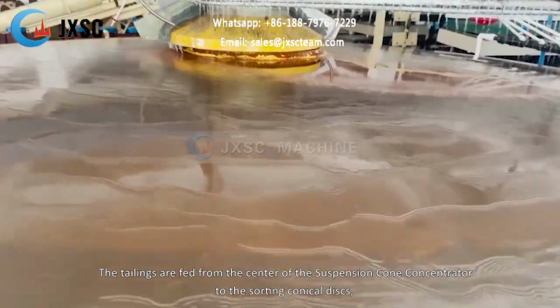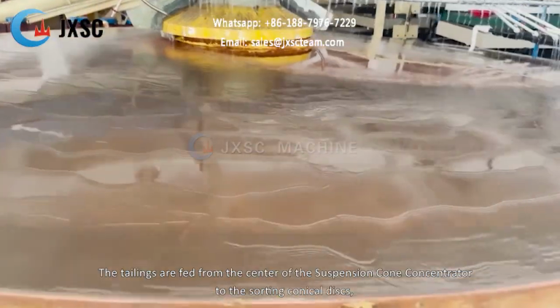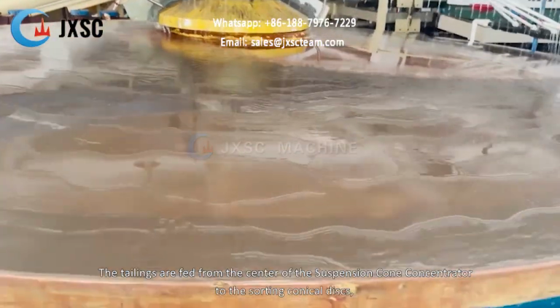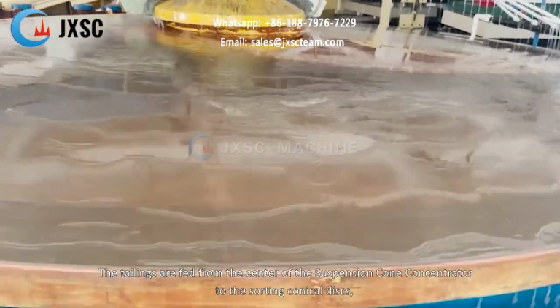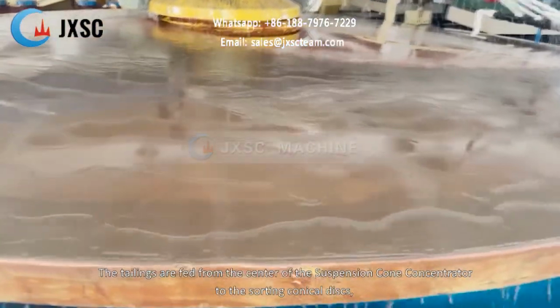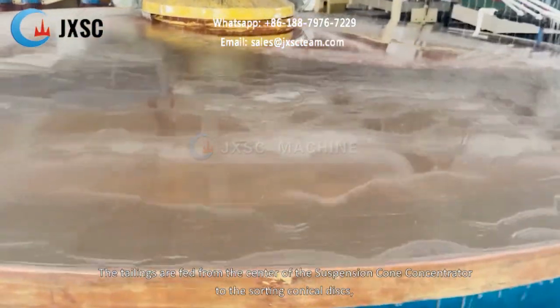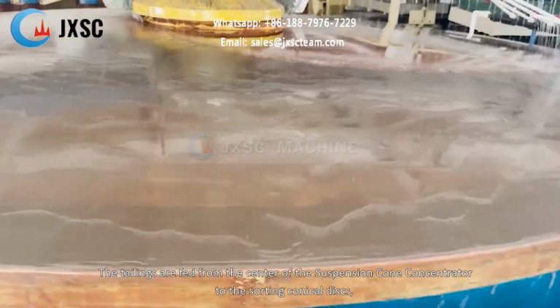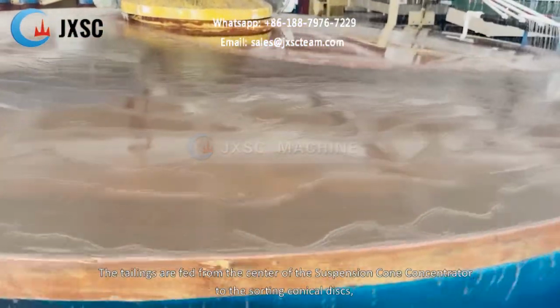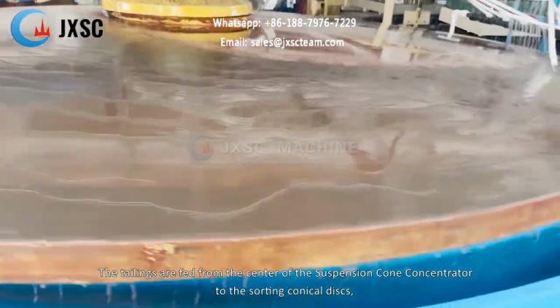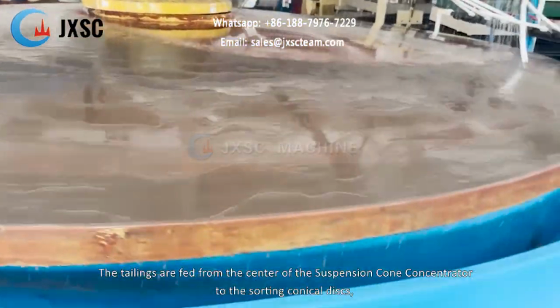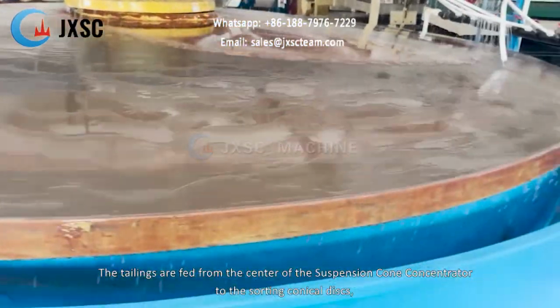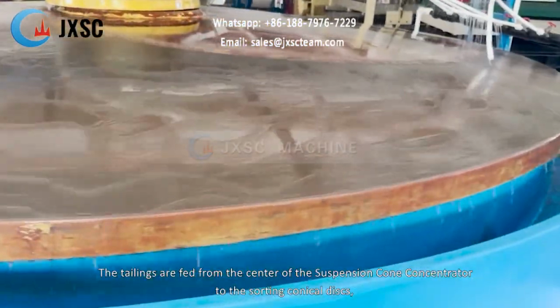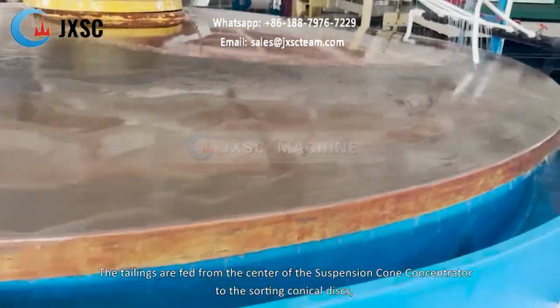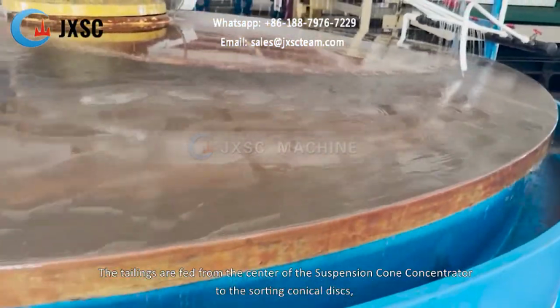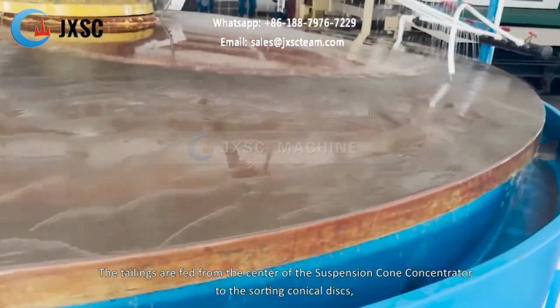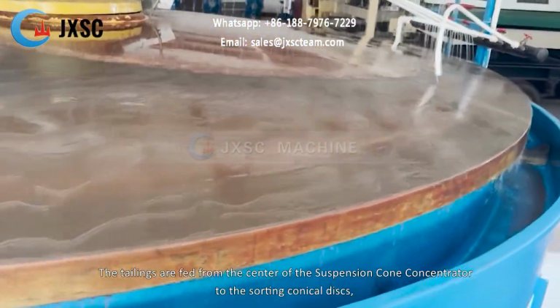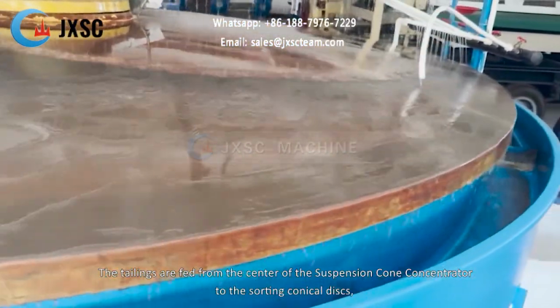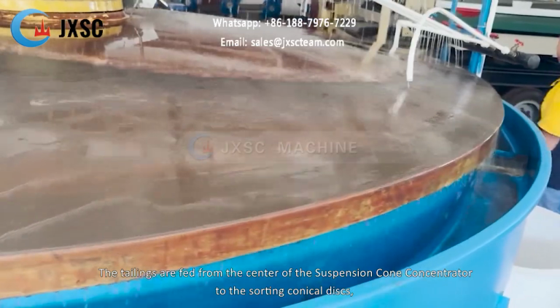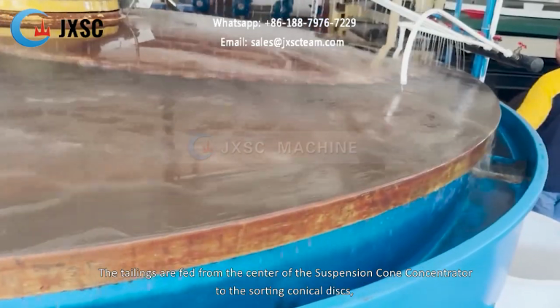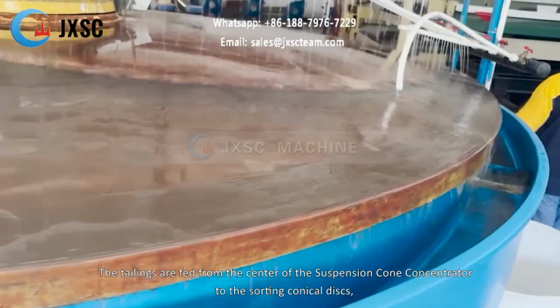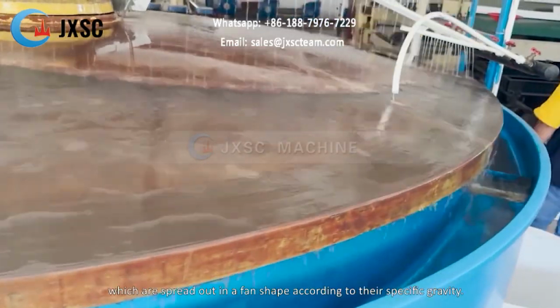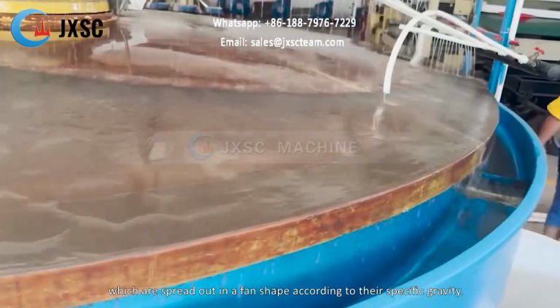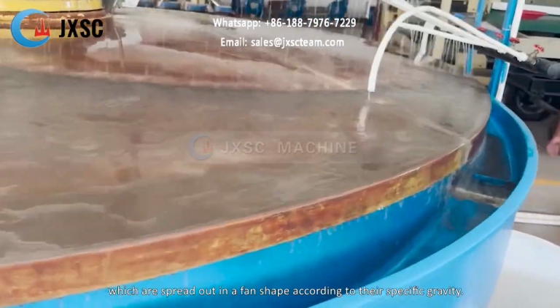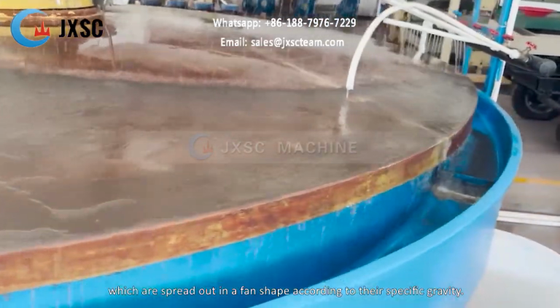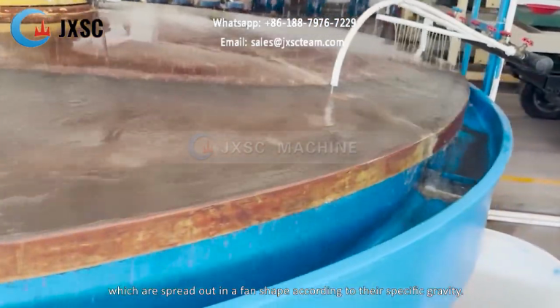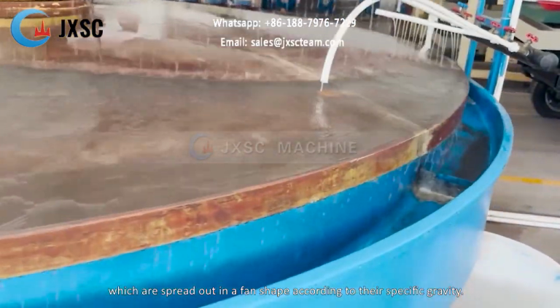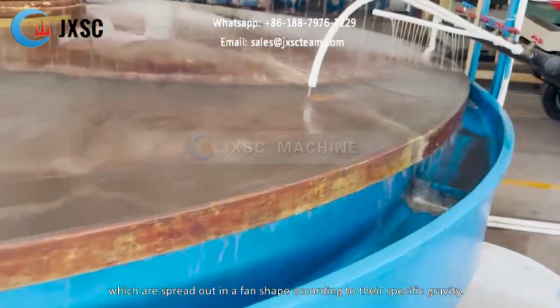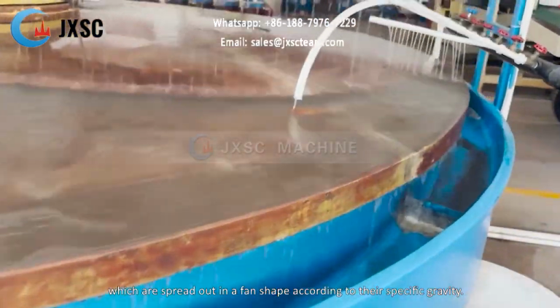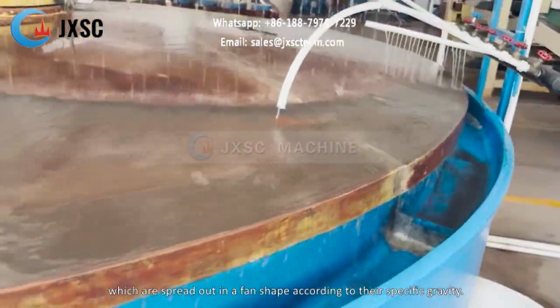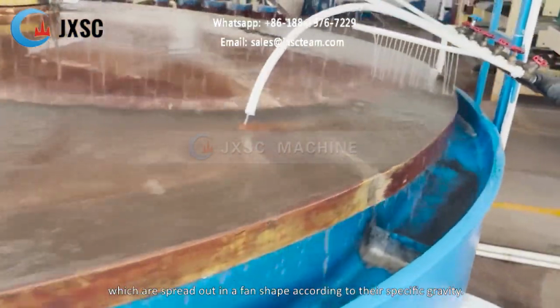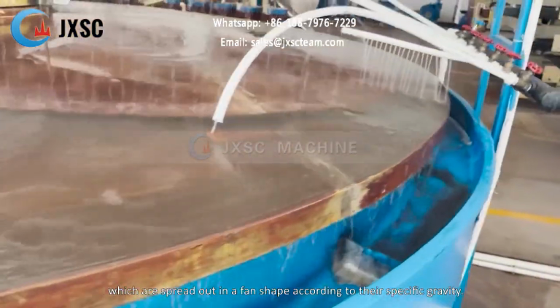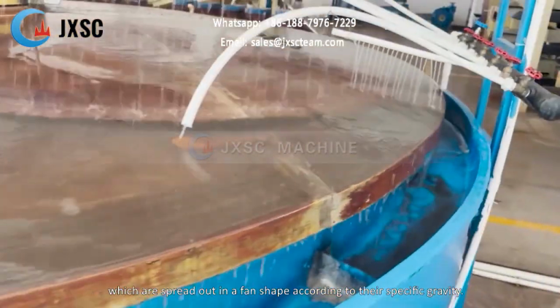The tailings are fed from the center of the suspension cone concentrator to the sorting conical discs, which are spread out in a fan shape according to their specific gravity.